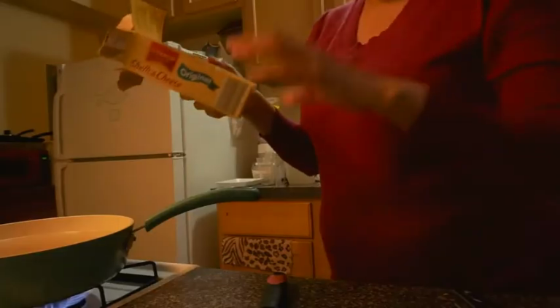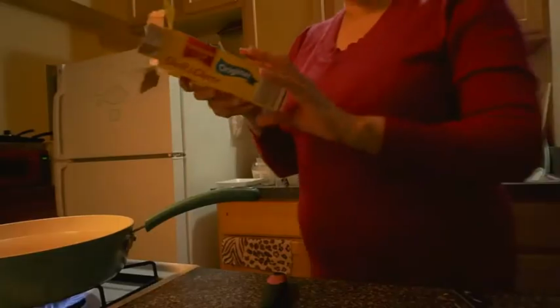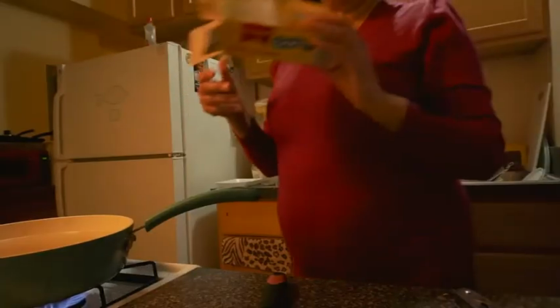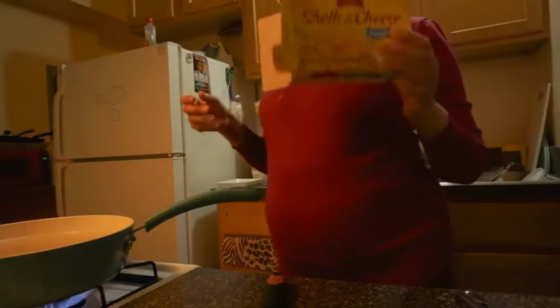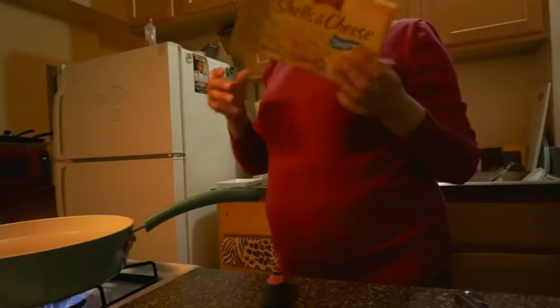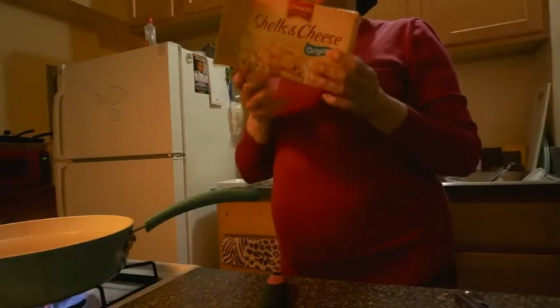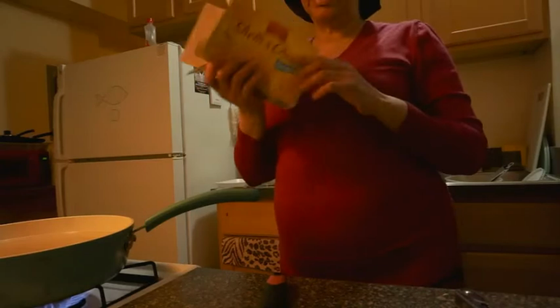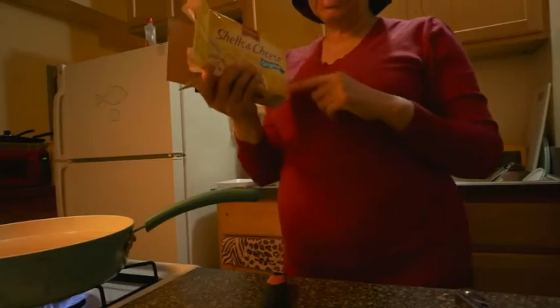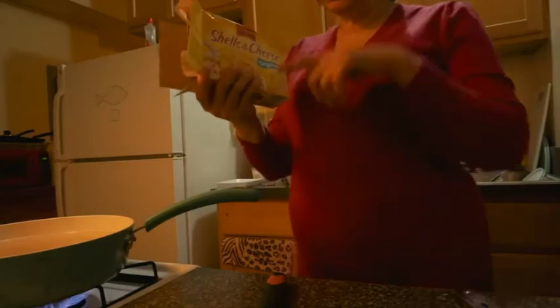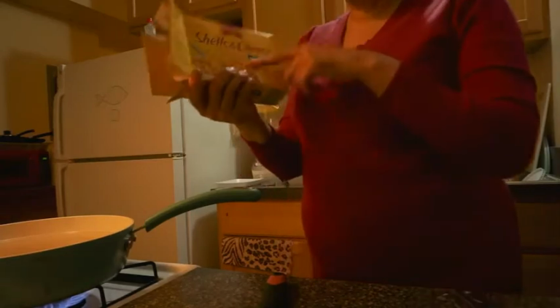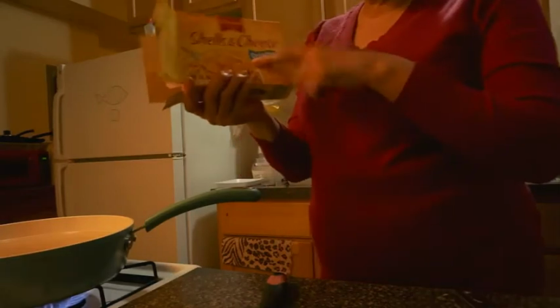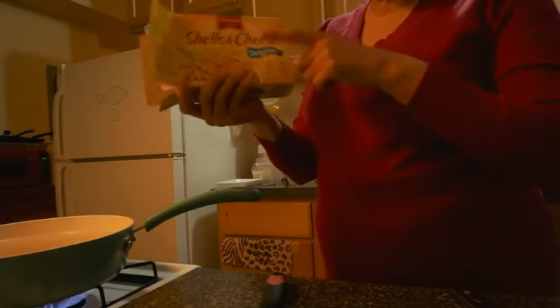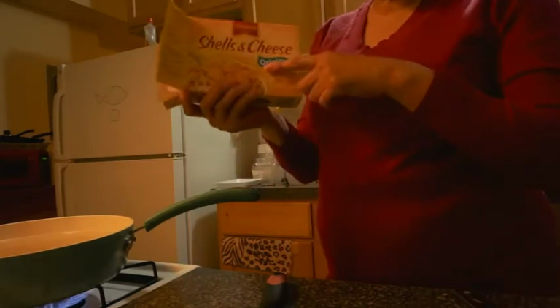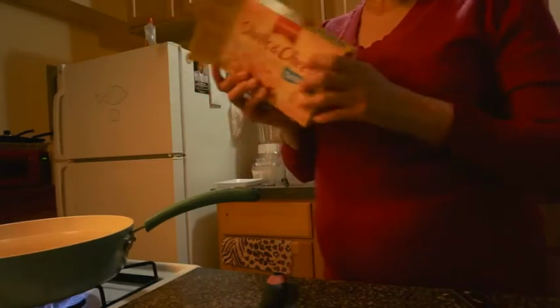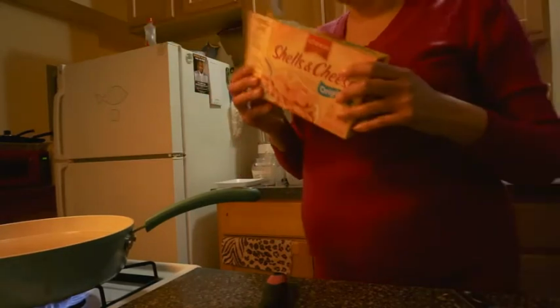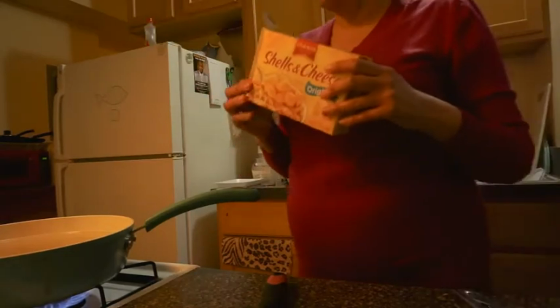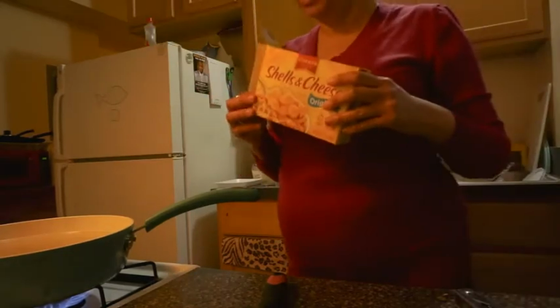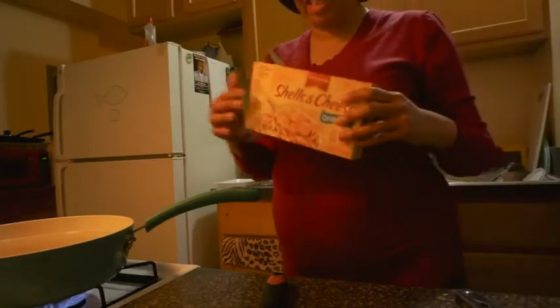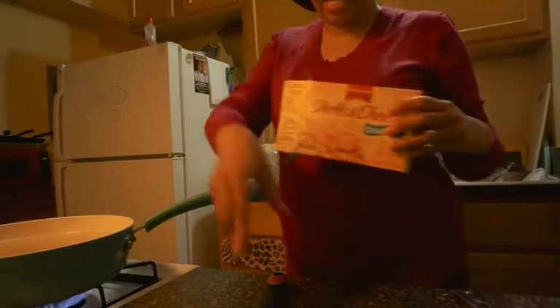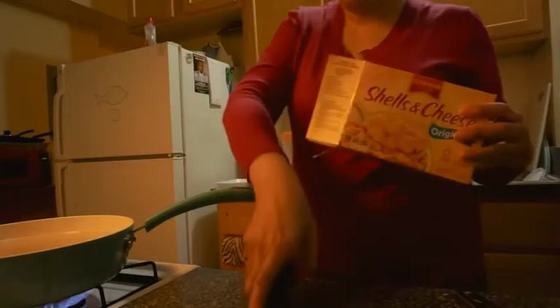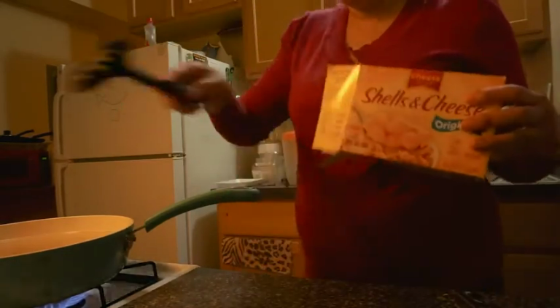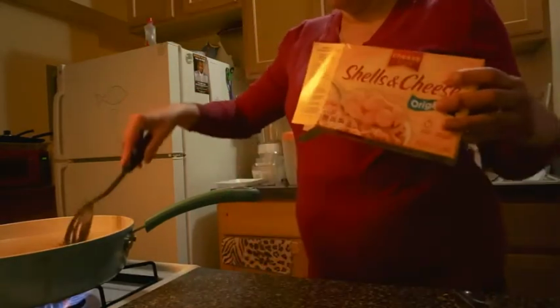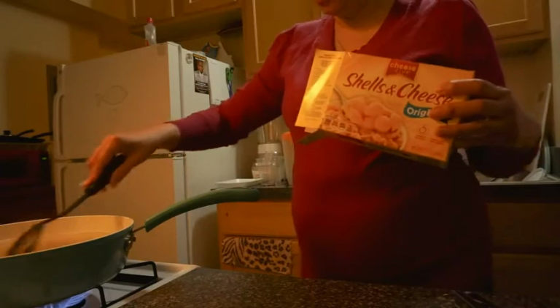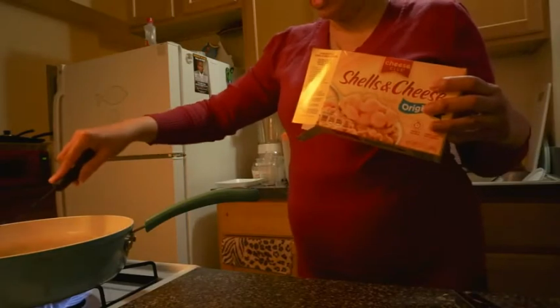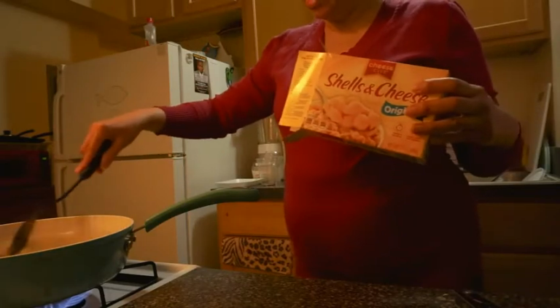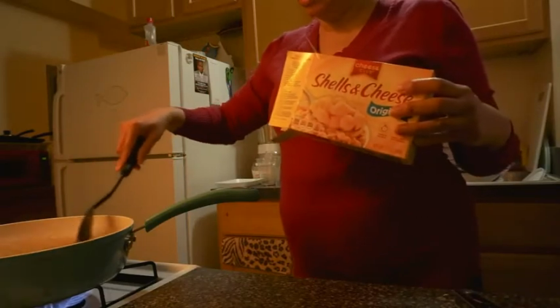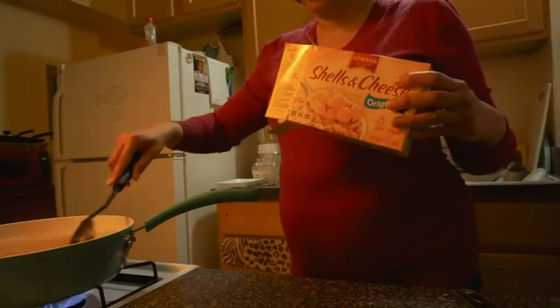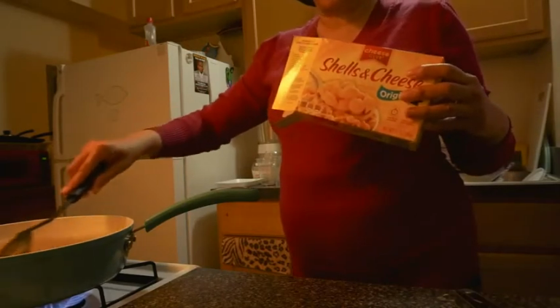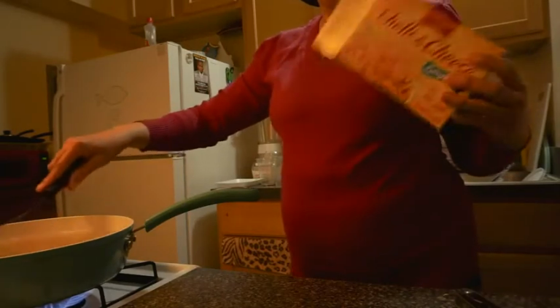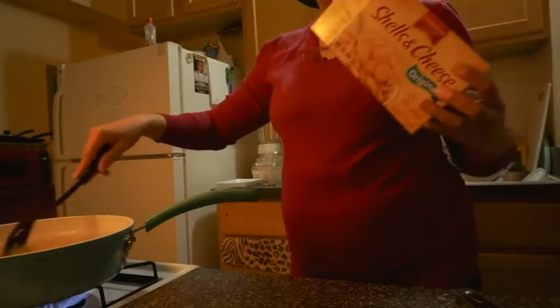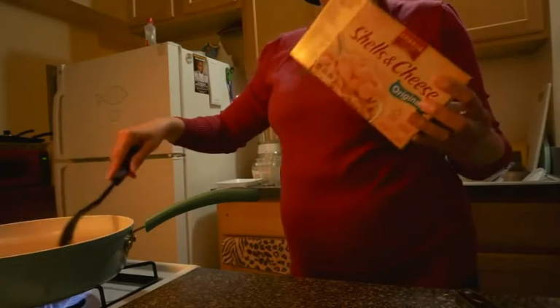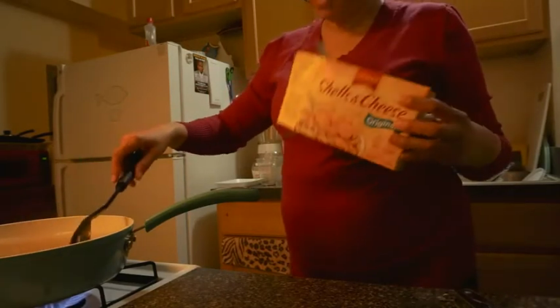I'm making some macaroni and cheese, the stovetop kind, not the old fashioned real kind. I'm making the quick kind, the instant kind, the modern day kind.